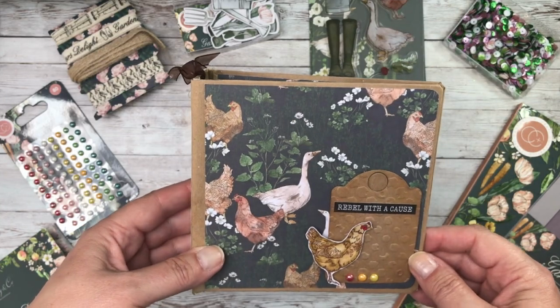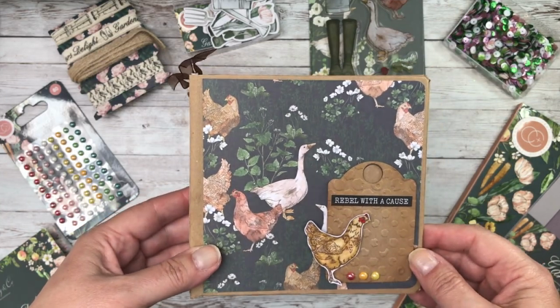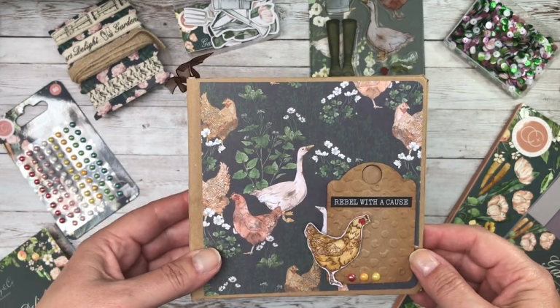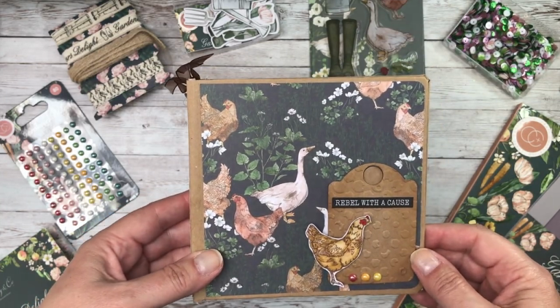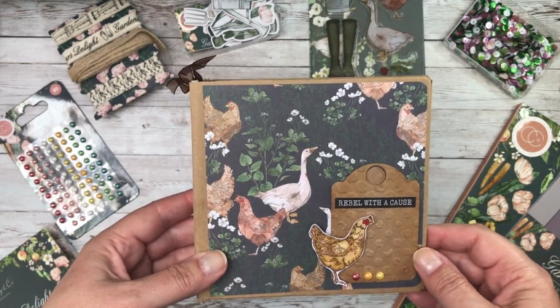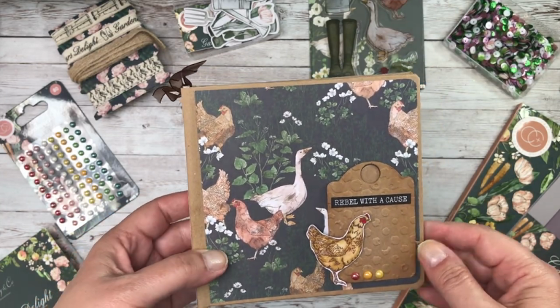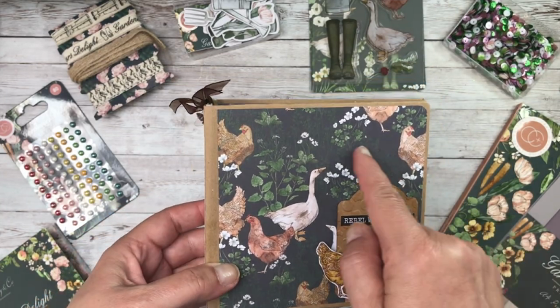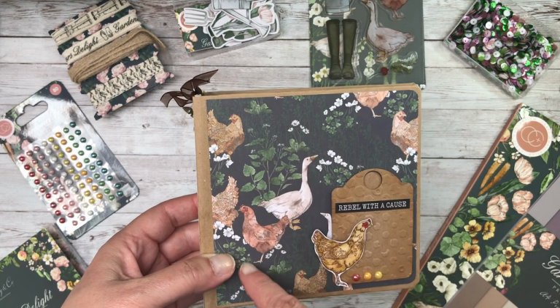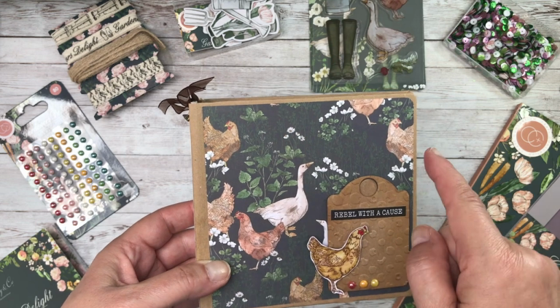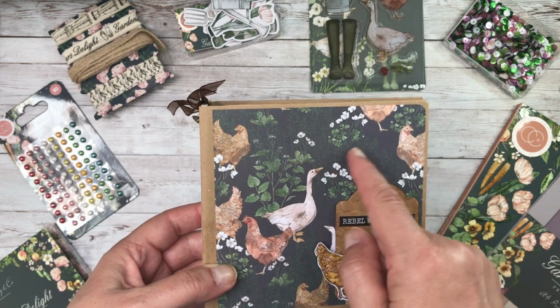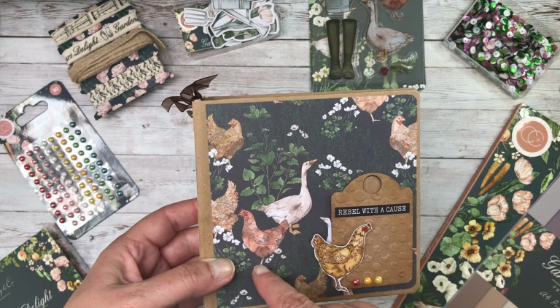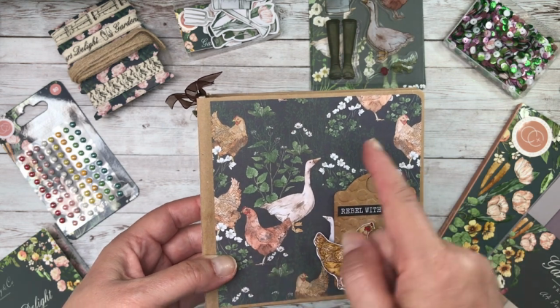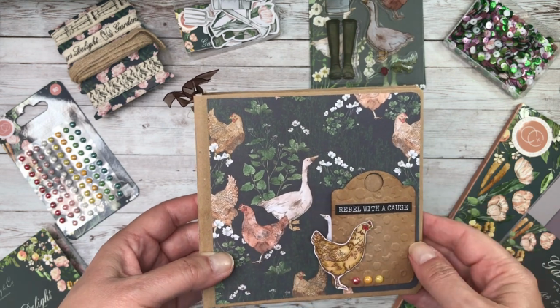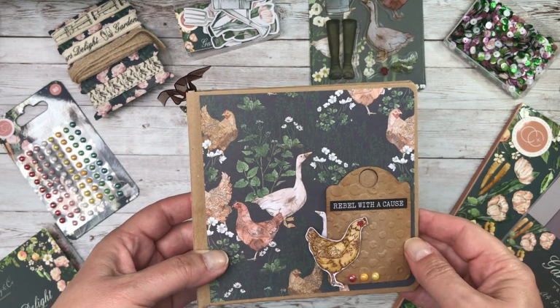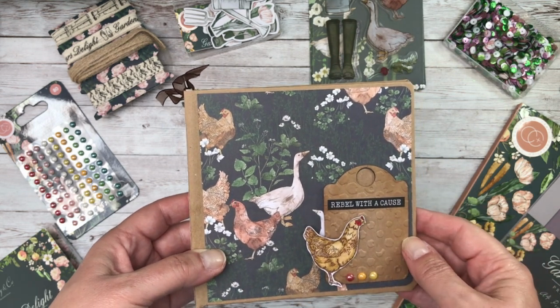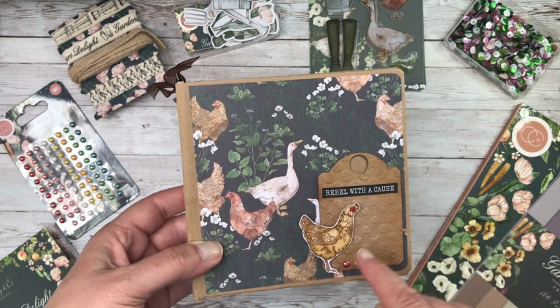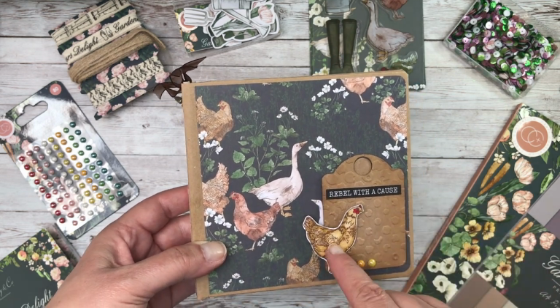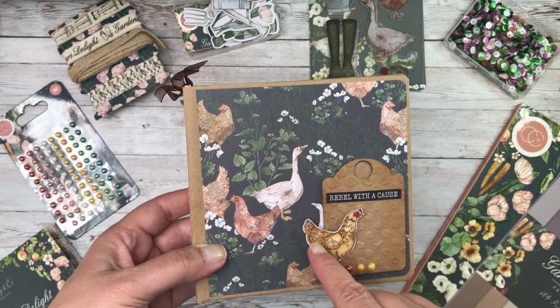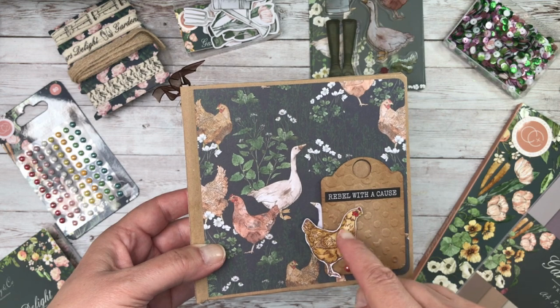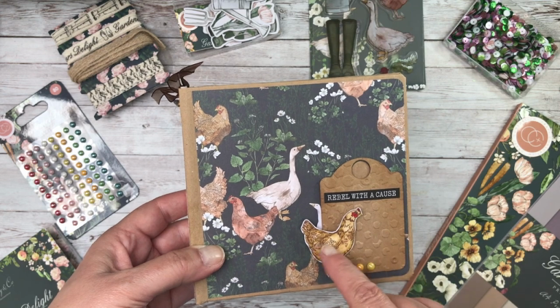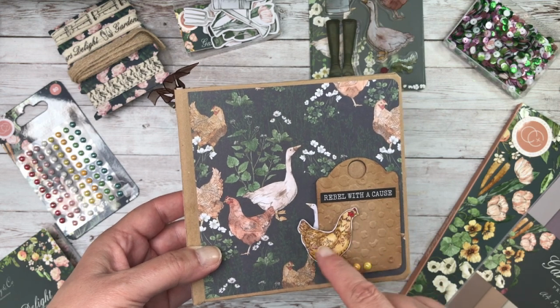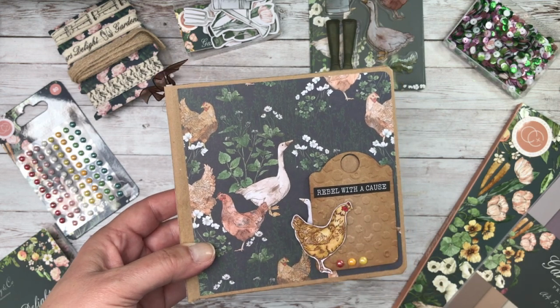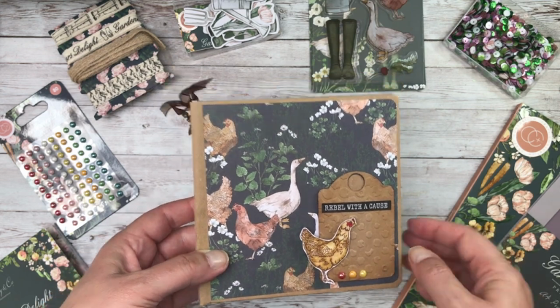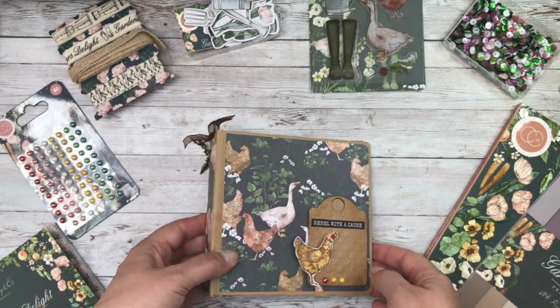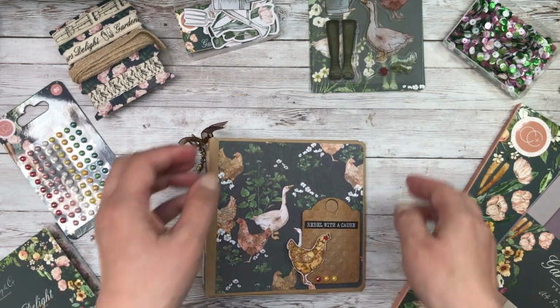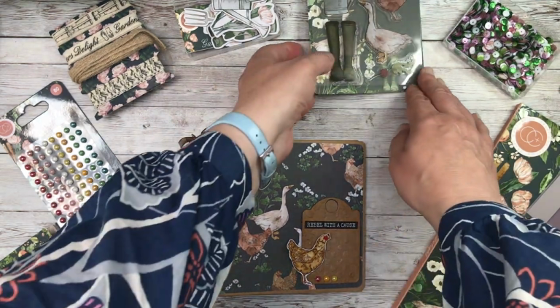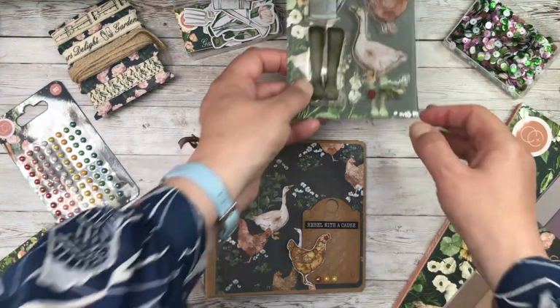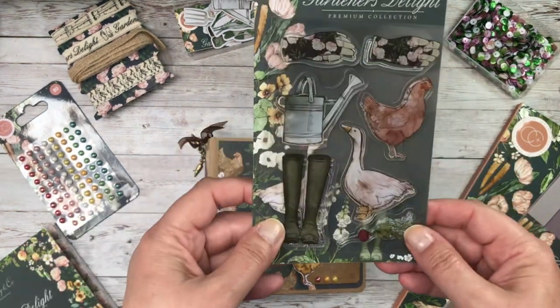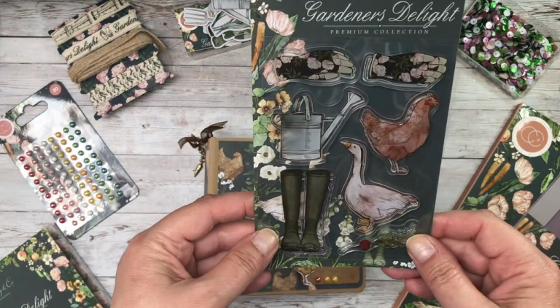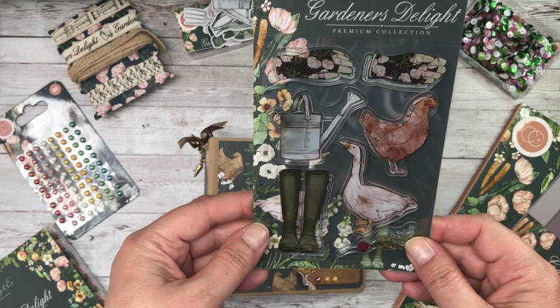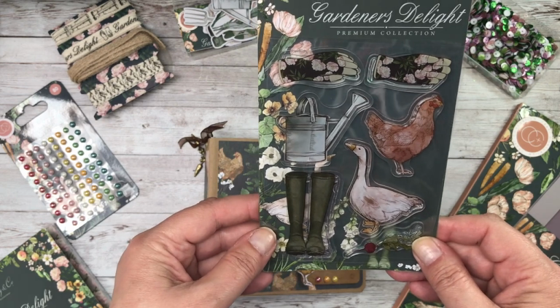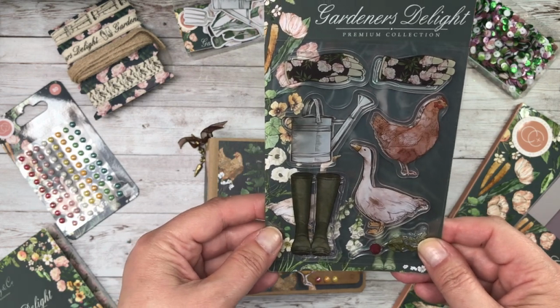Let's begin by looking at one of those projects using the papers with the chickens and the geese on. I've also got a stamped image here that I've coloured in. So let's have a quick look at those. This is your set of stamps.